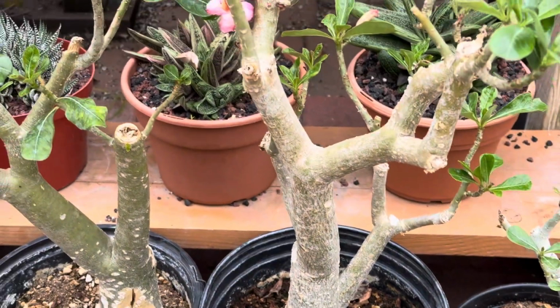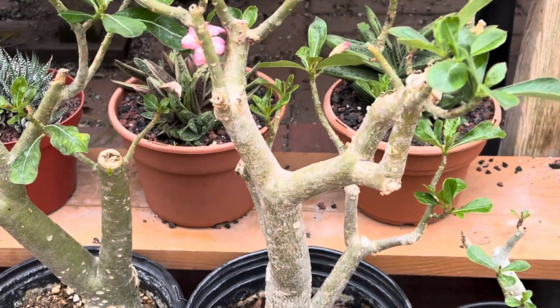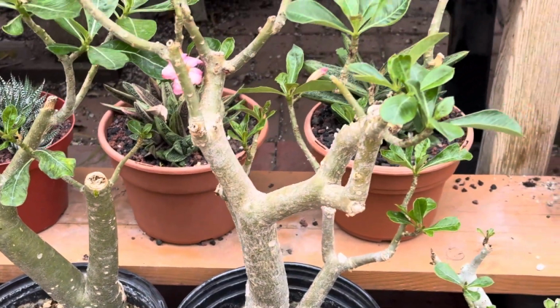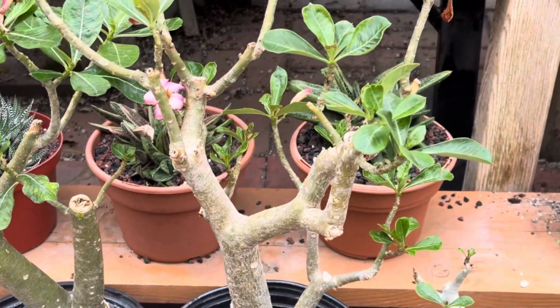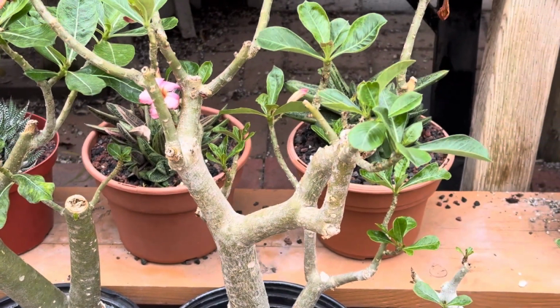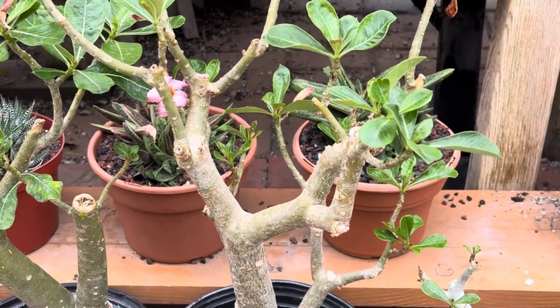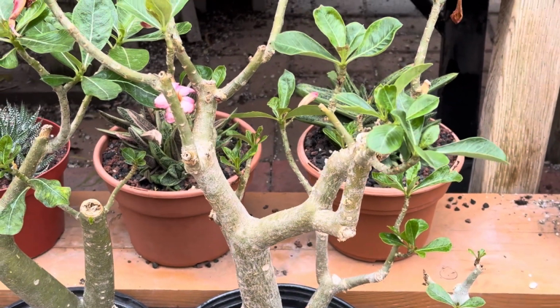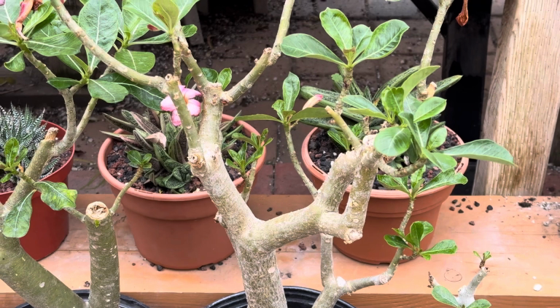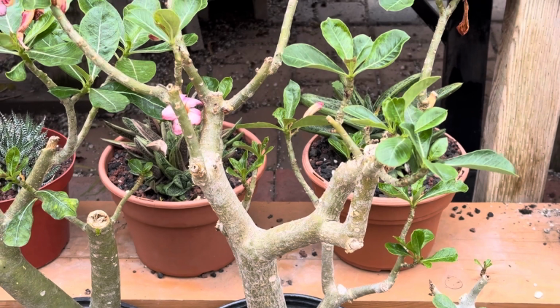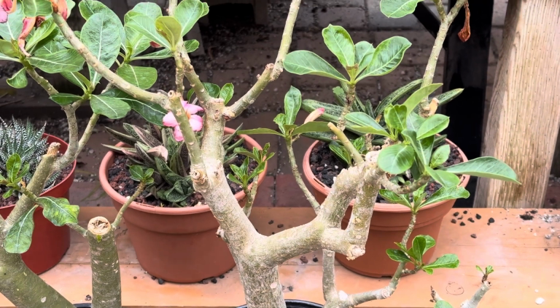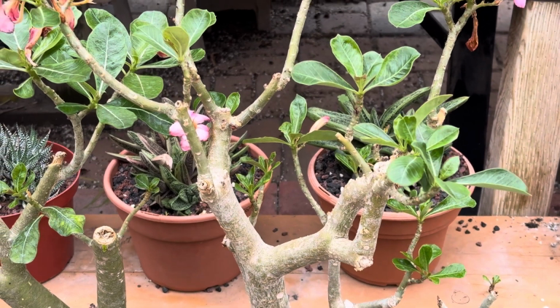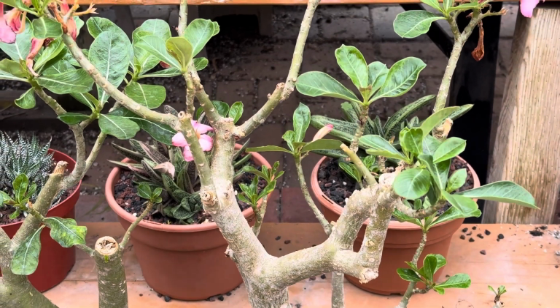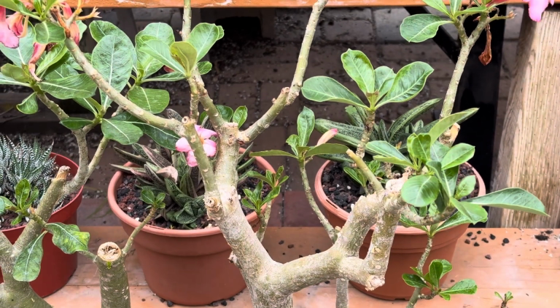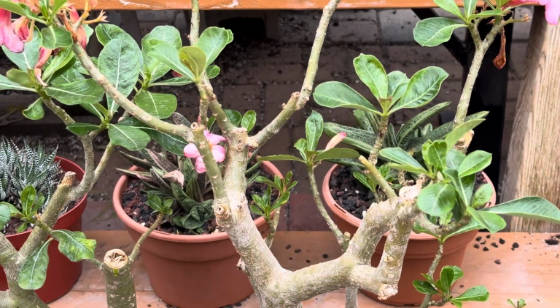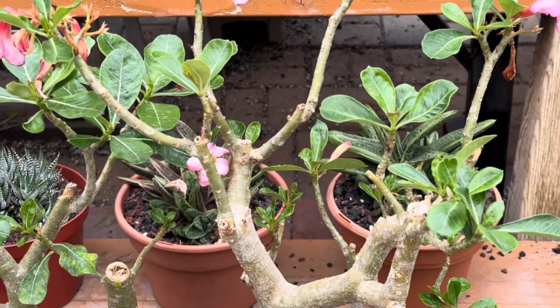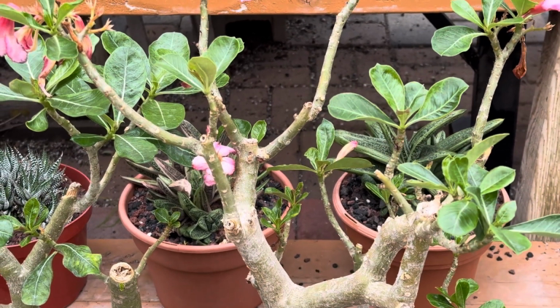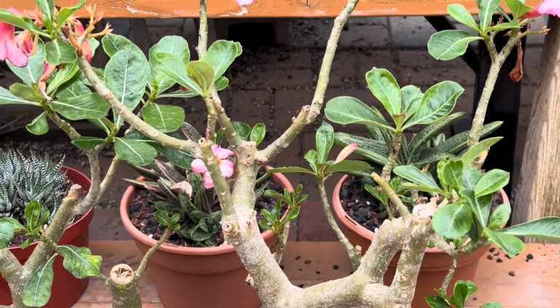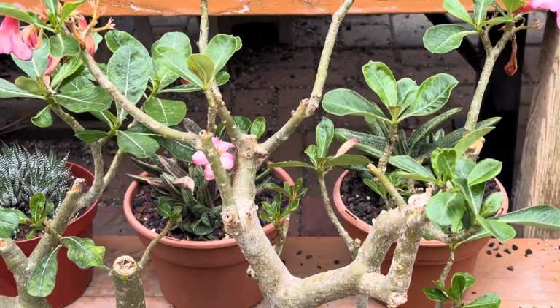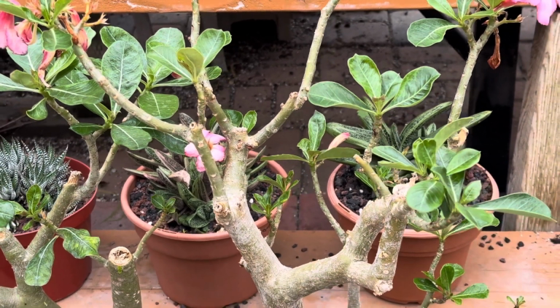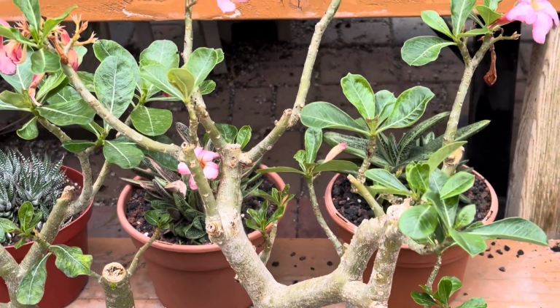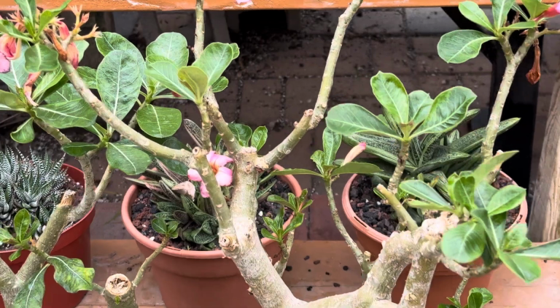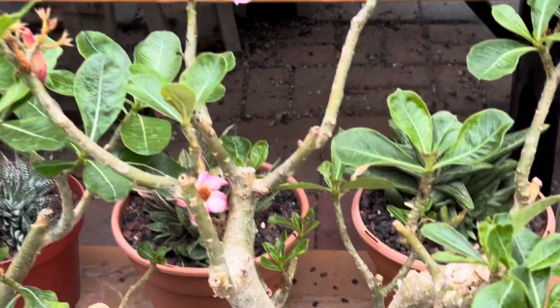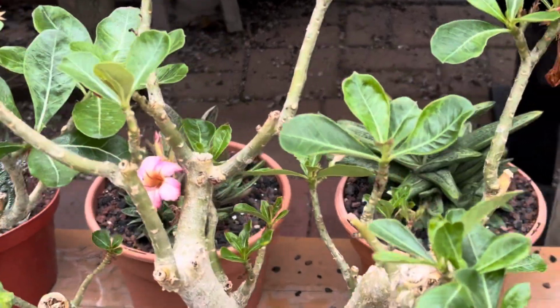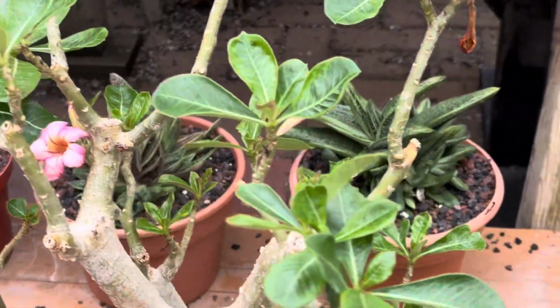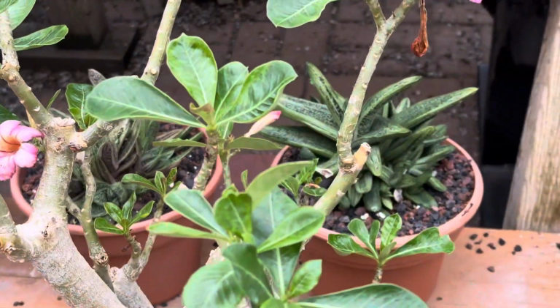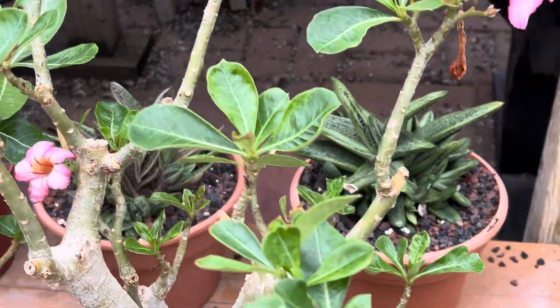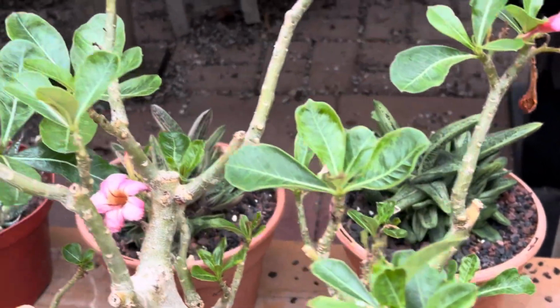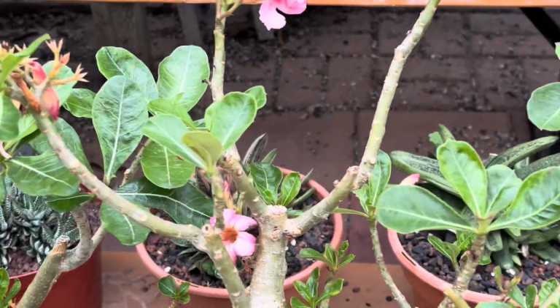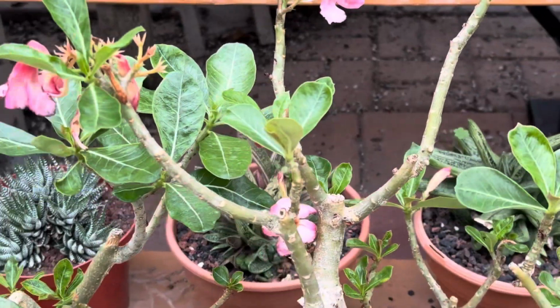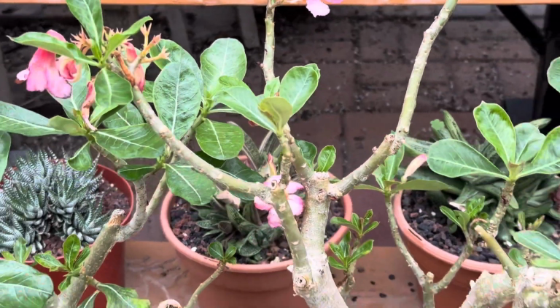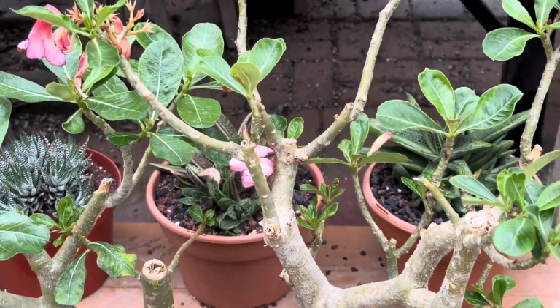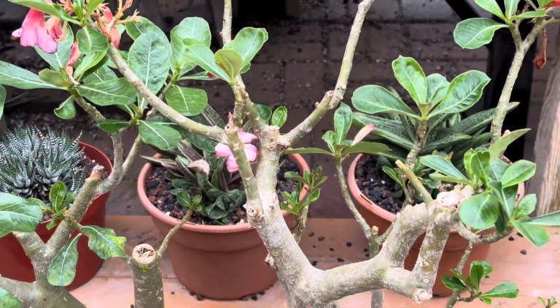I have many videos on the desert rose. One of the videos you might want to check out explains why the leaves turn yellow and drop, and I'll link that video into the description below.